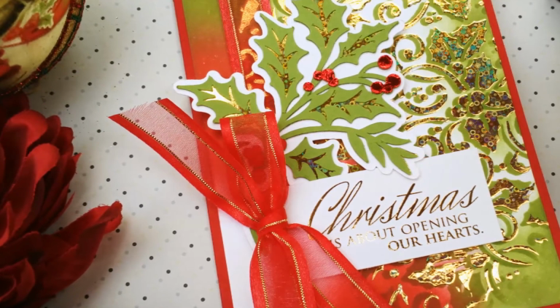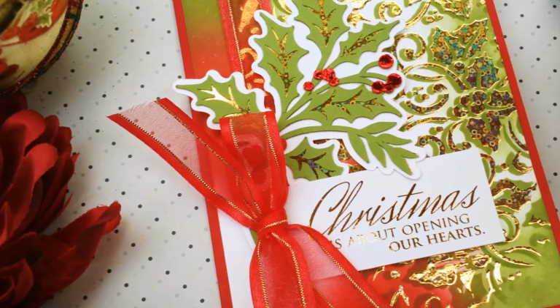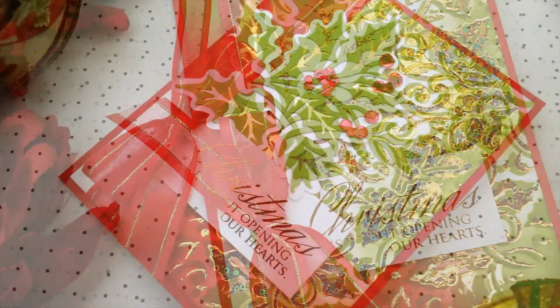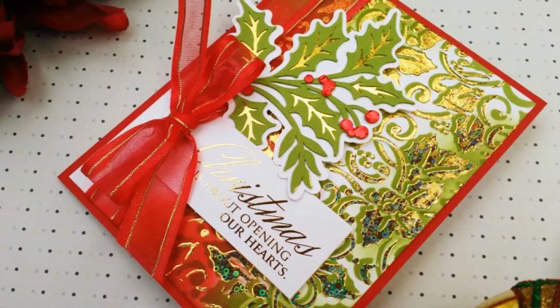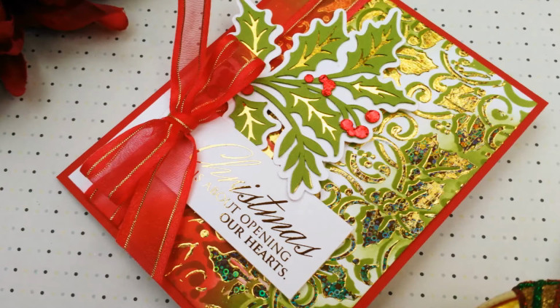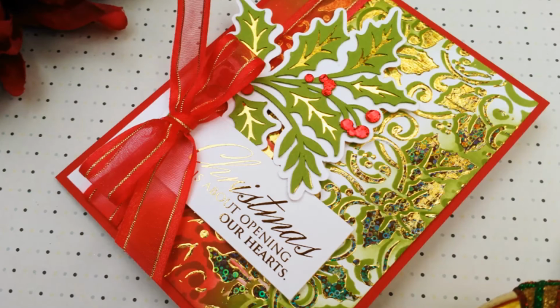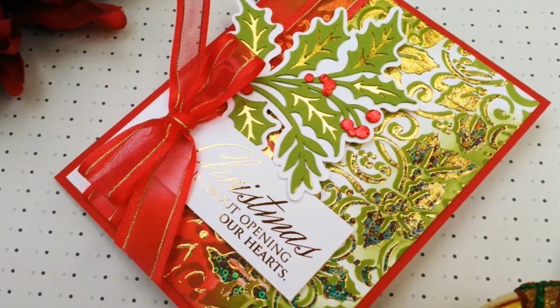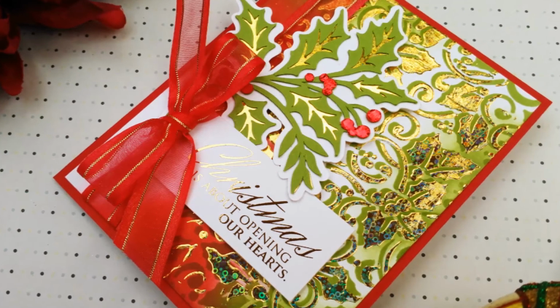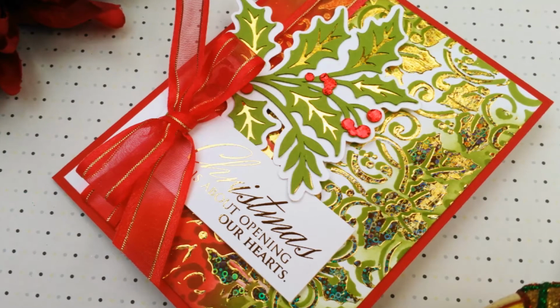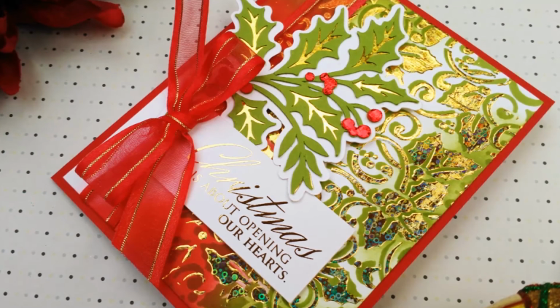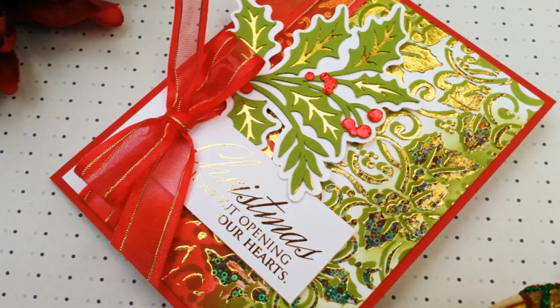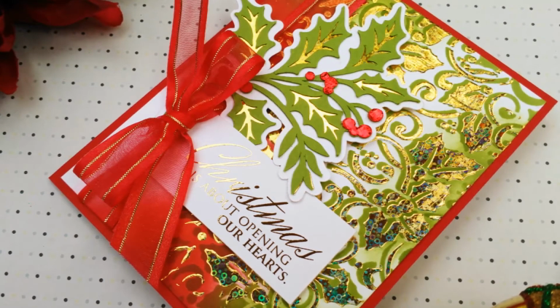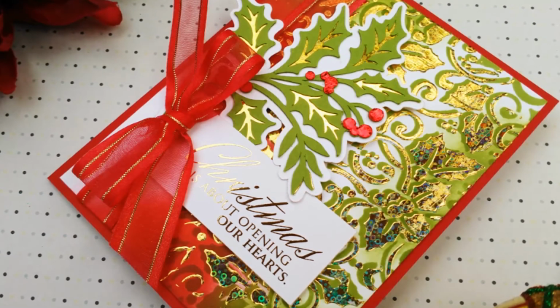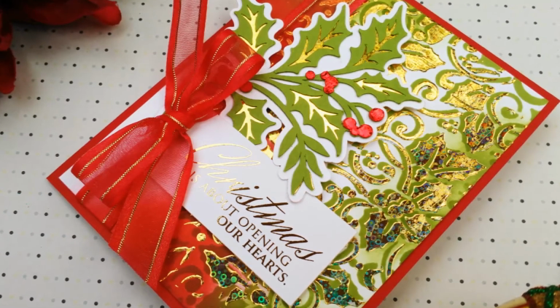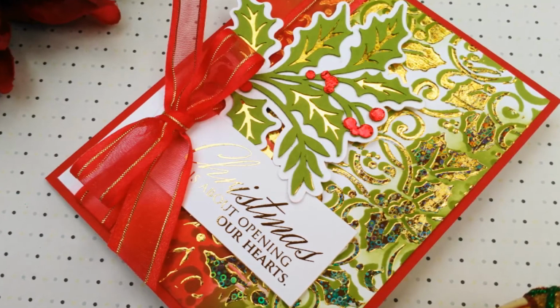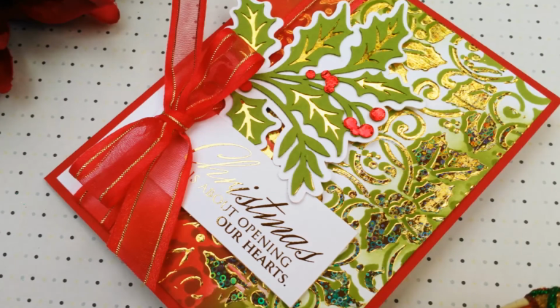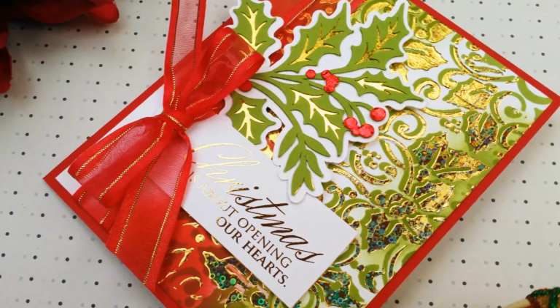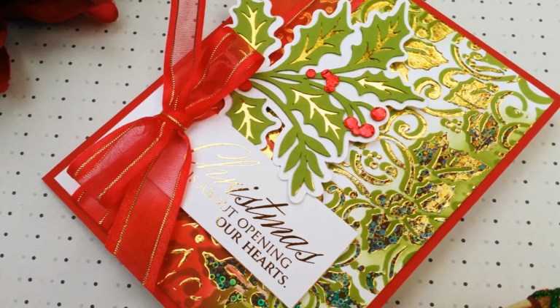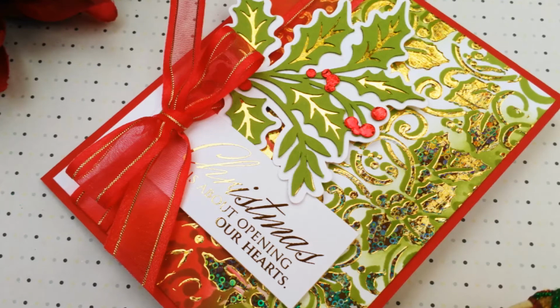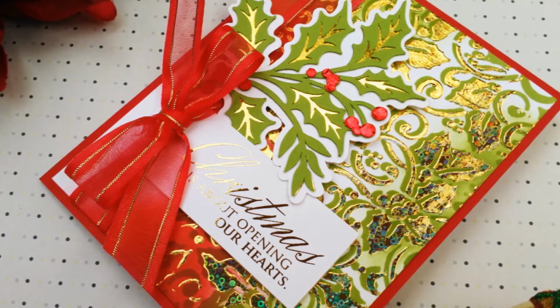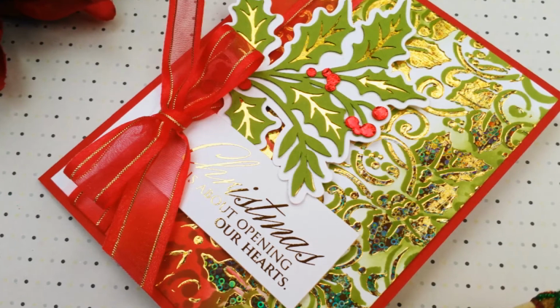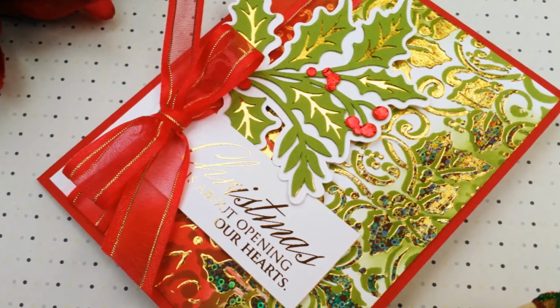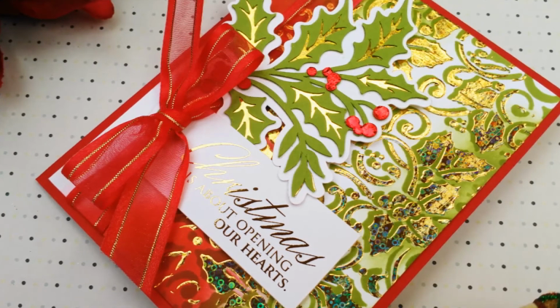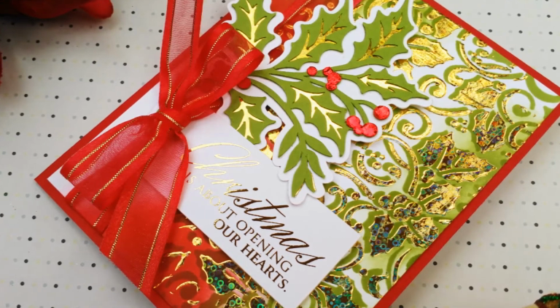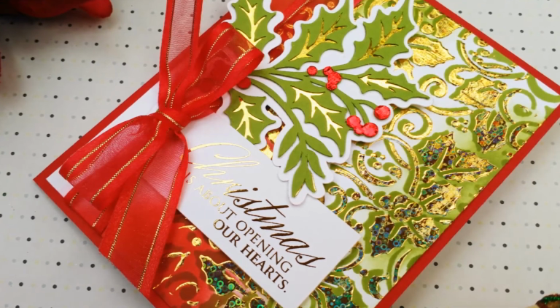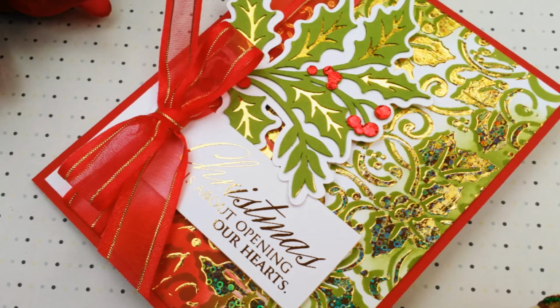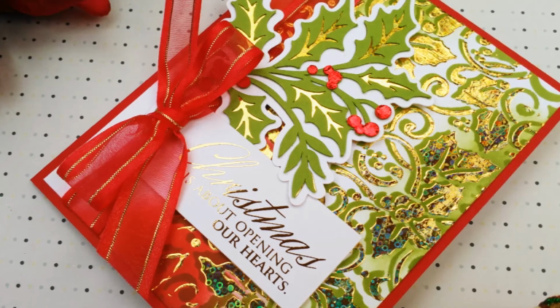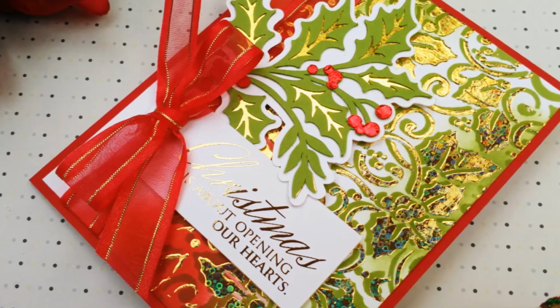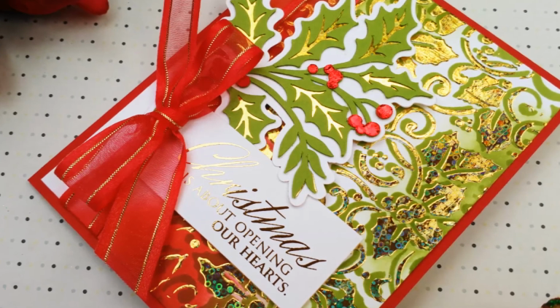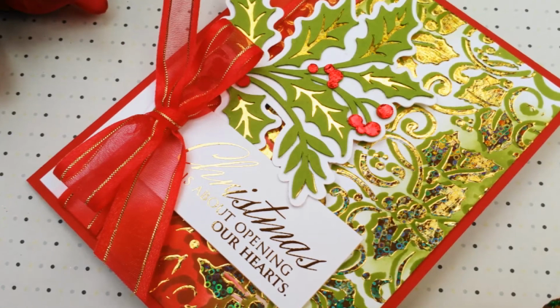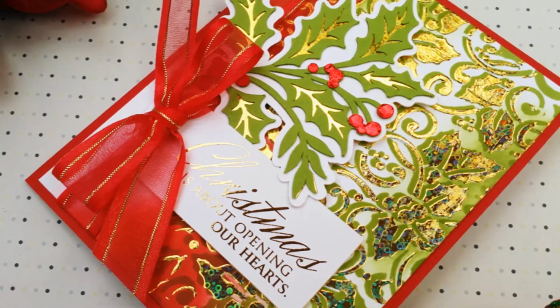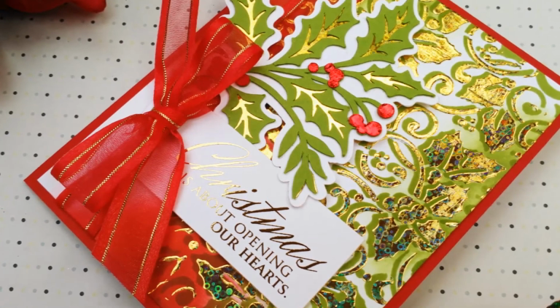For more creative ideas, make sure you follow thermoweb.com/blog, and you can always follow me at gracieeliedesign.blogspot.com. Thanks so much for watching — until next time!